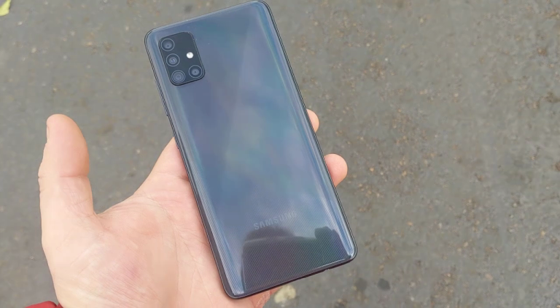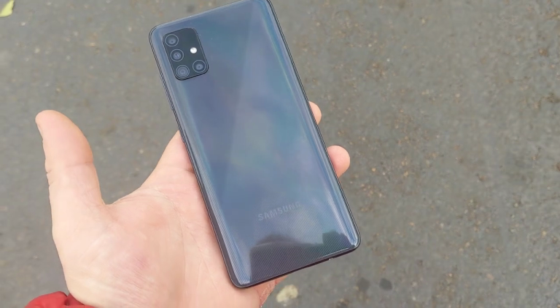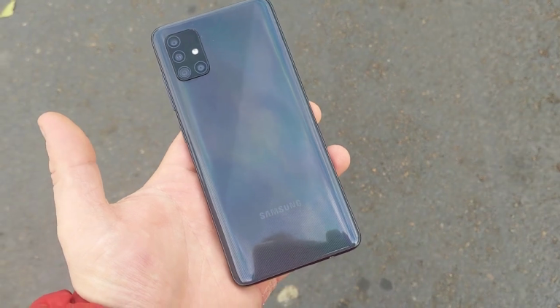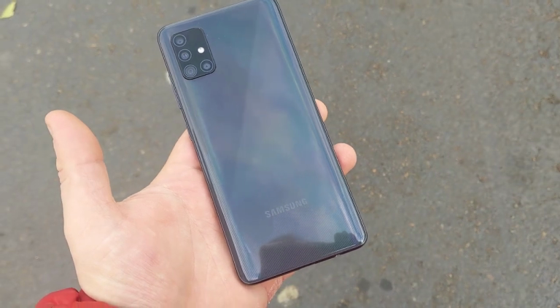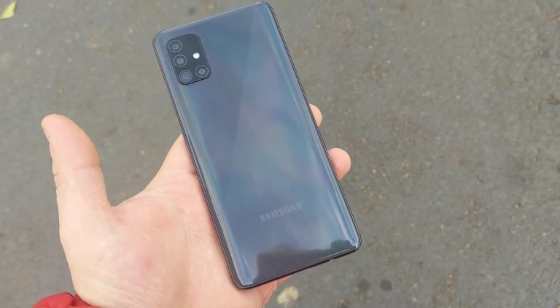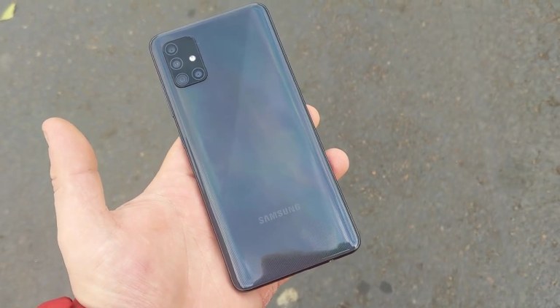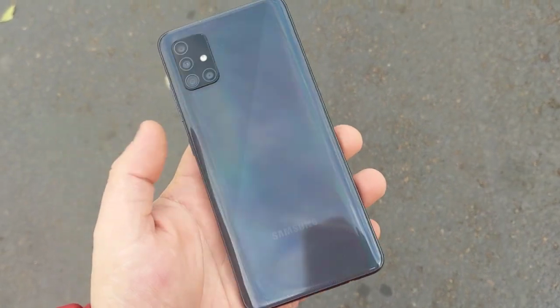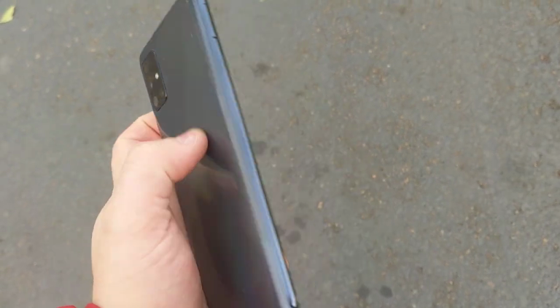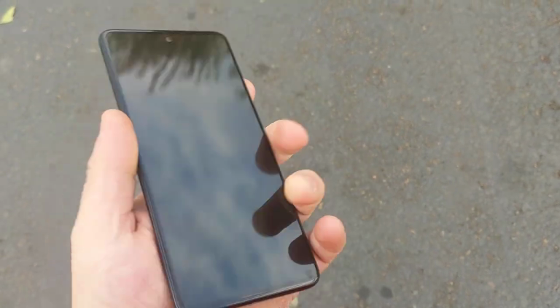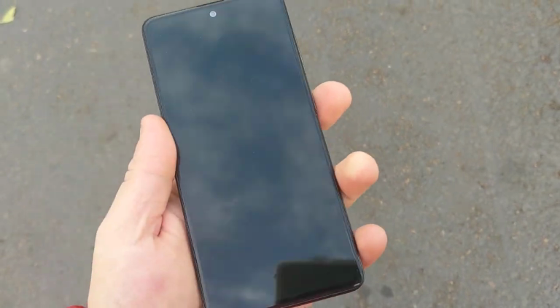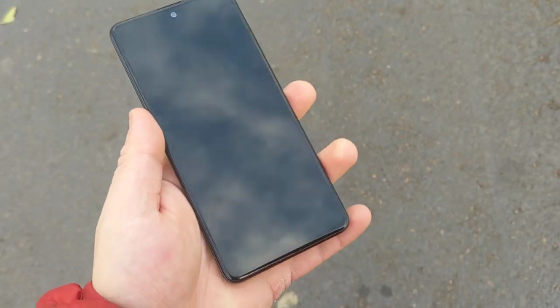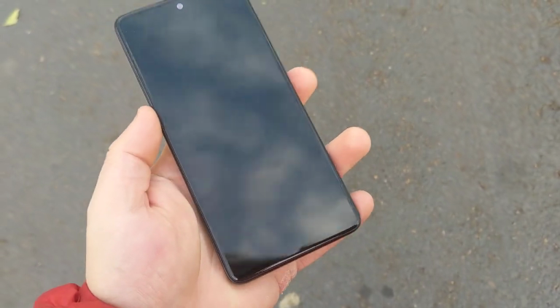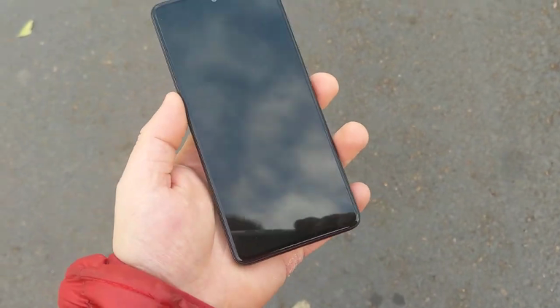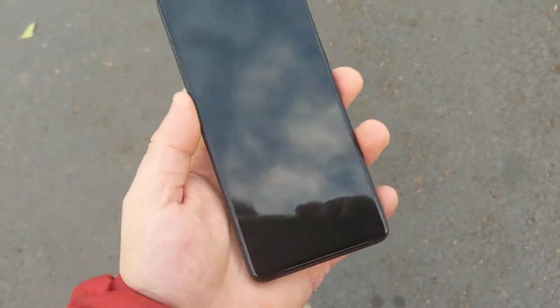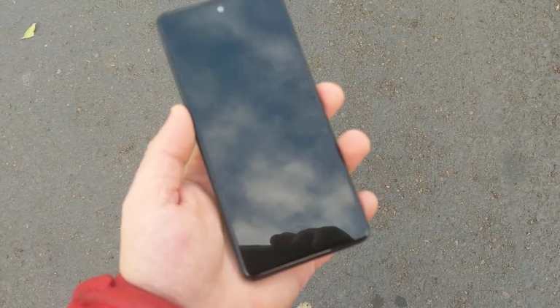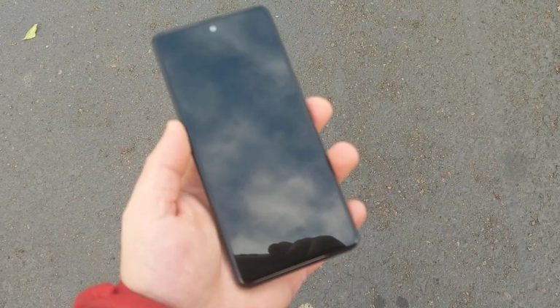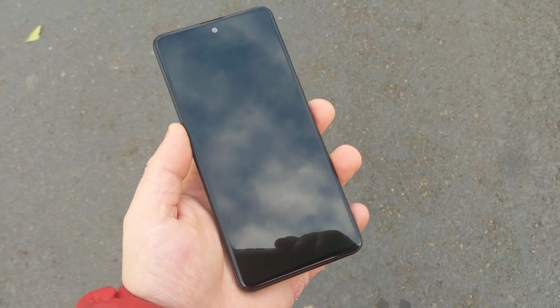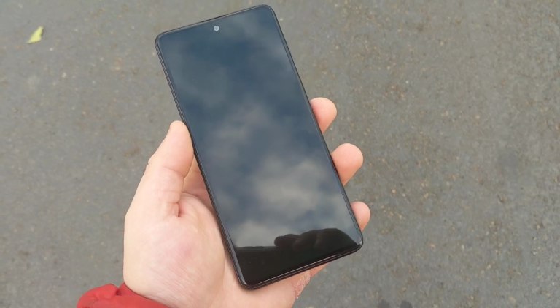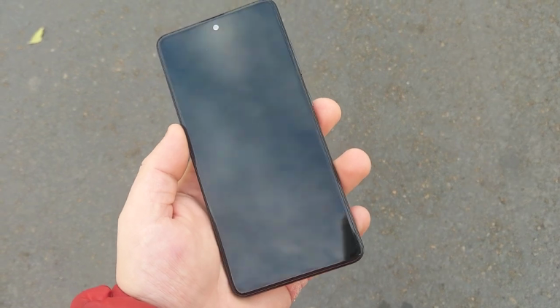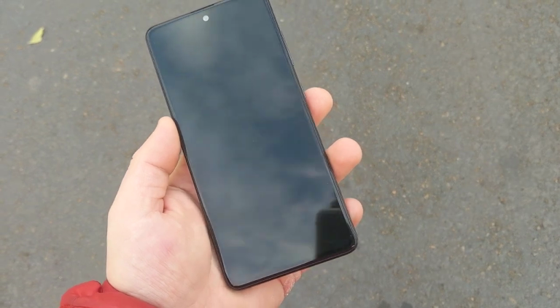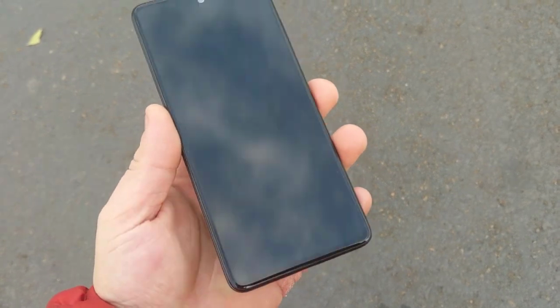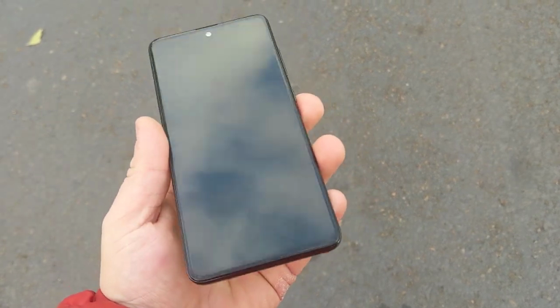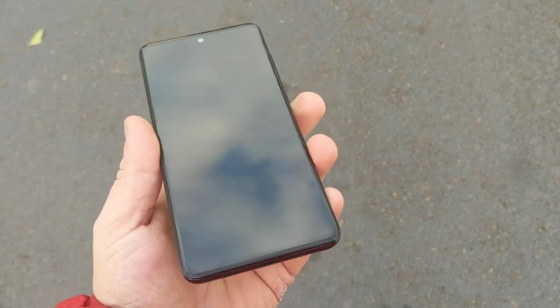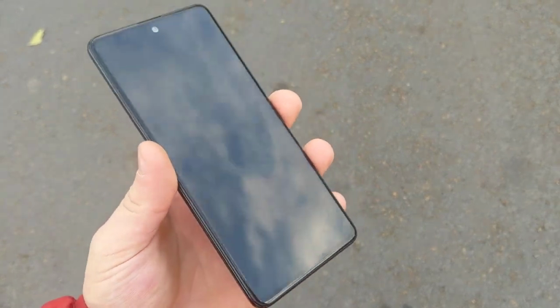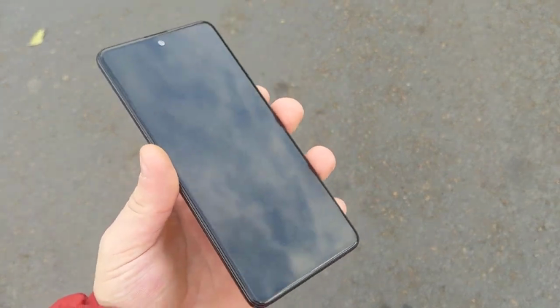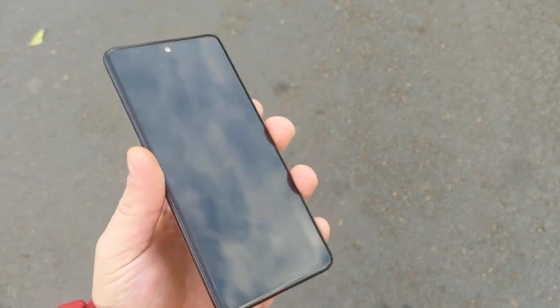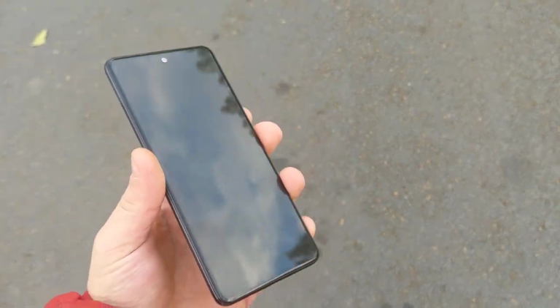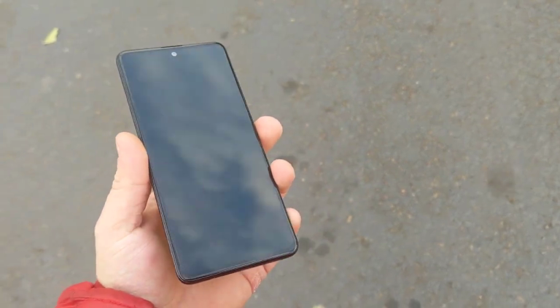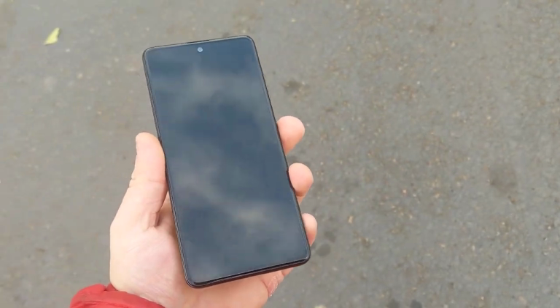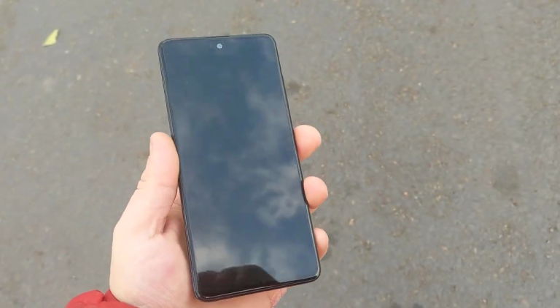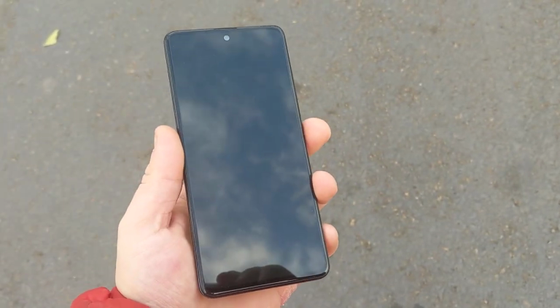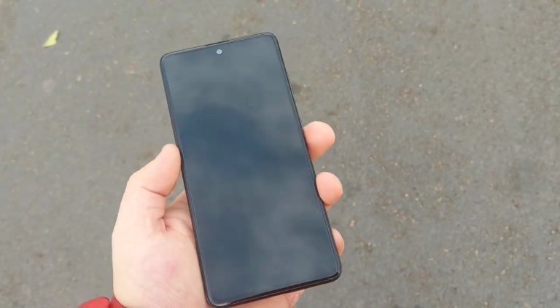Hey everyone, I'll be doing a drop test on this Galaxy A51, as you can see right here. This phone has been previously water damaged, so it doesn't work anymore — it doesn't power on. But I'm going to see how durable it is.